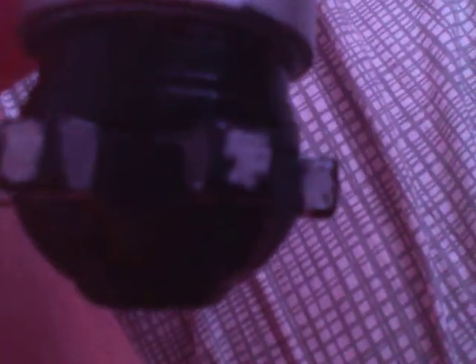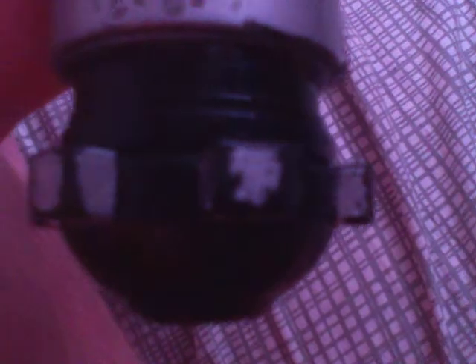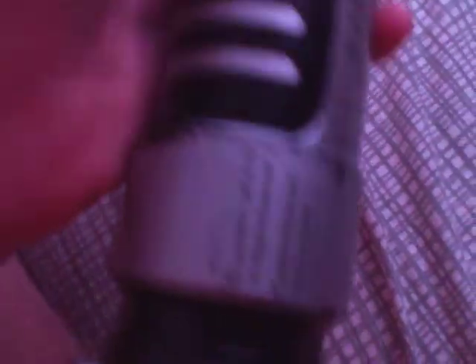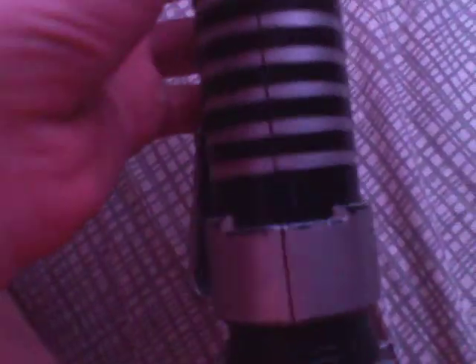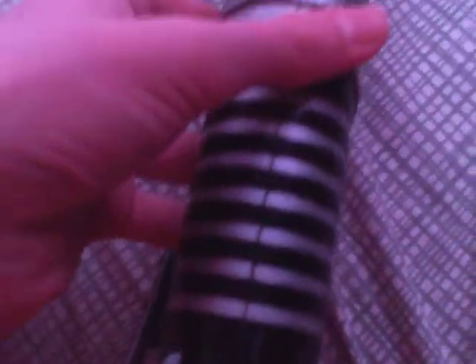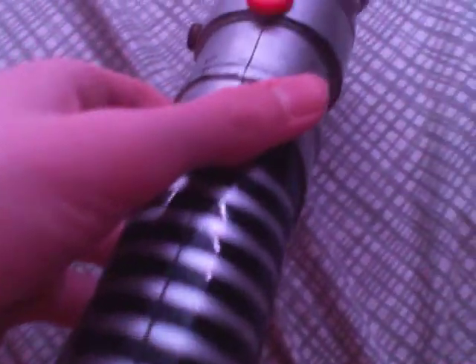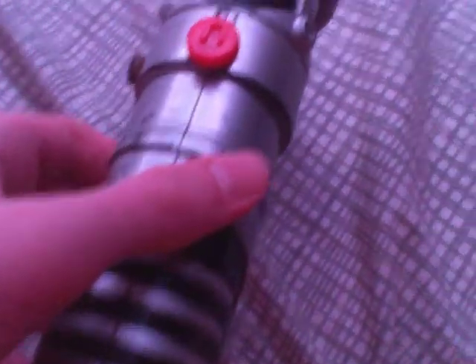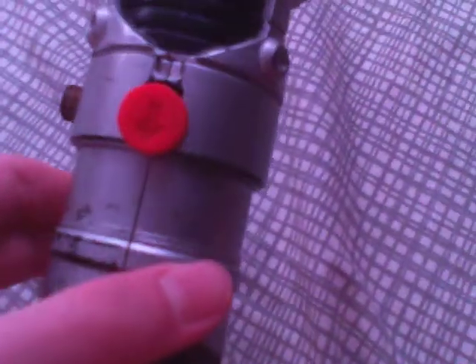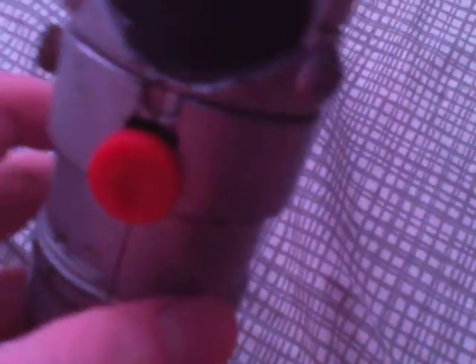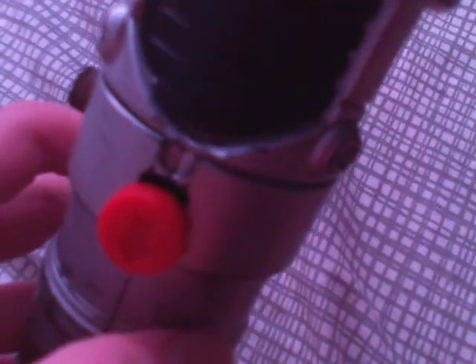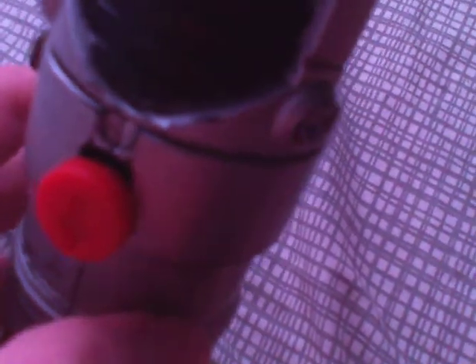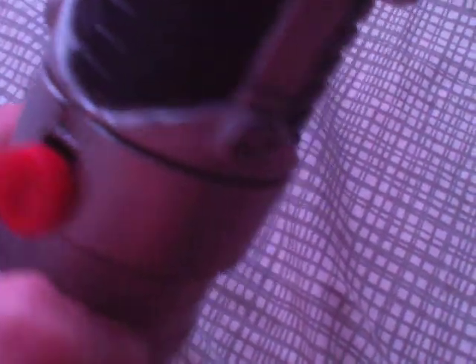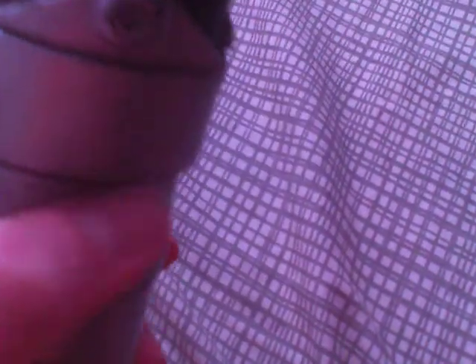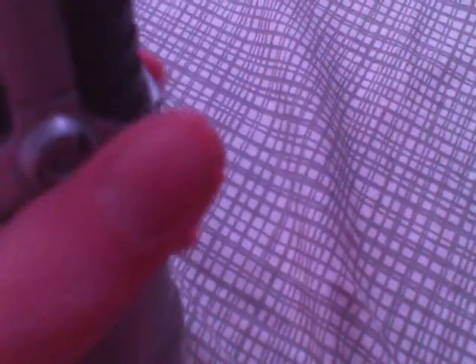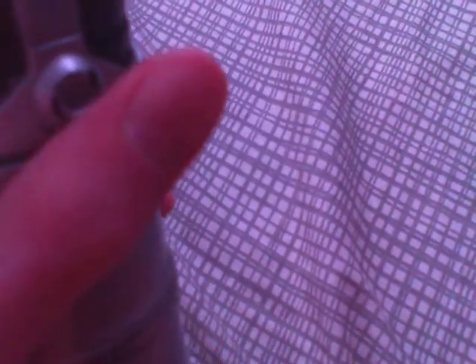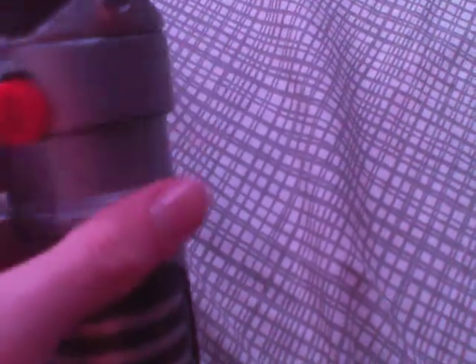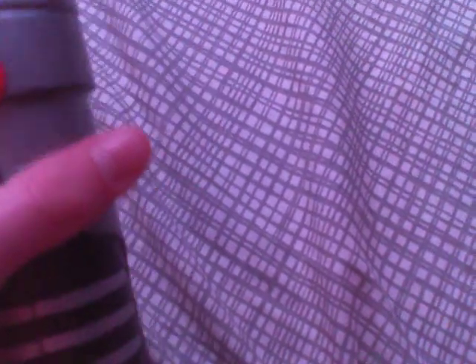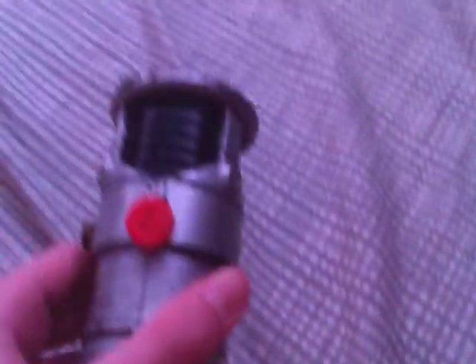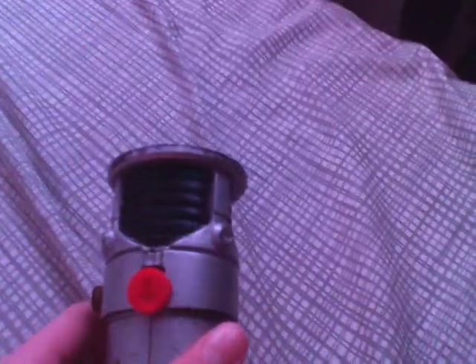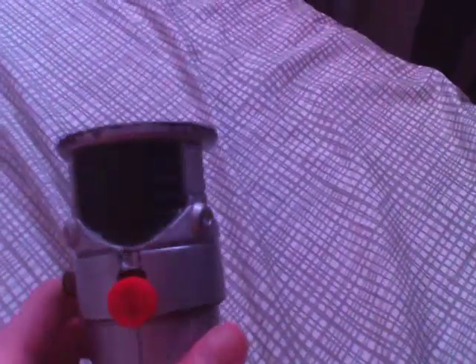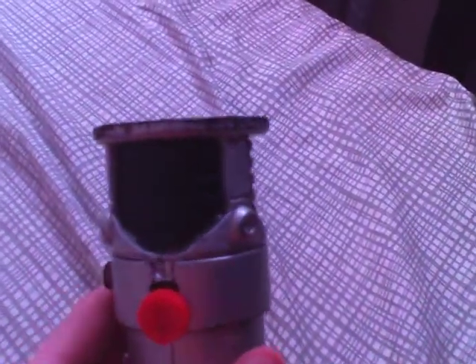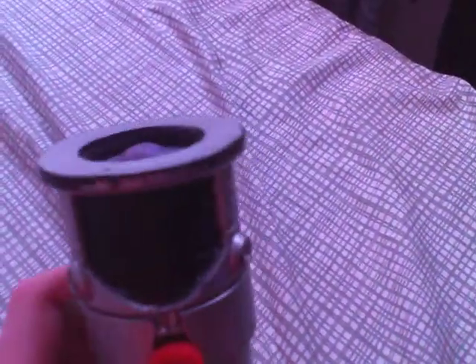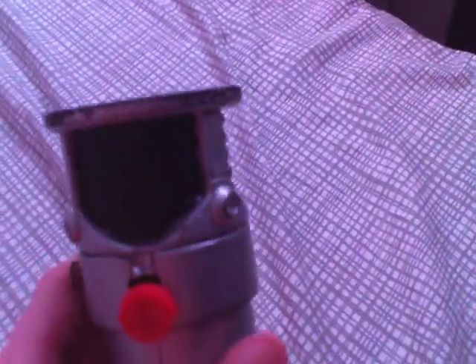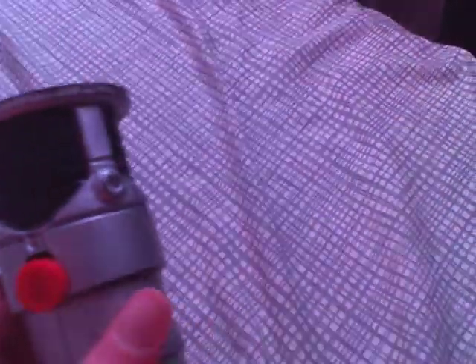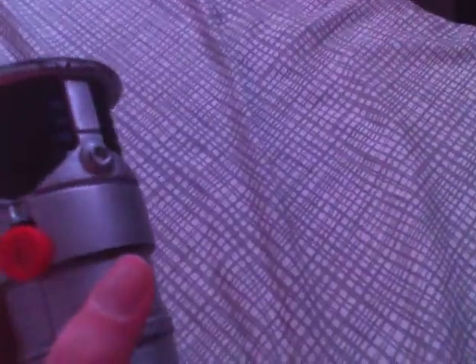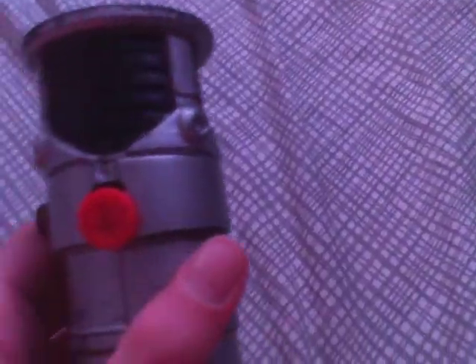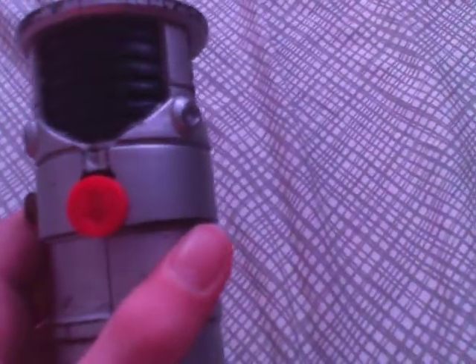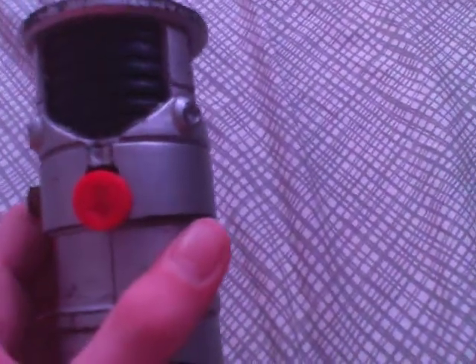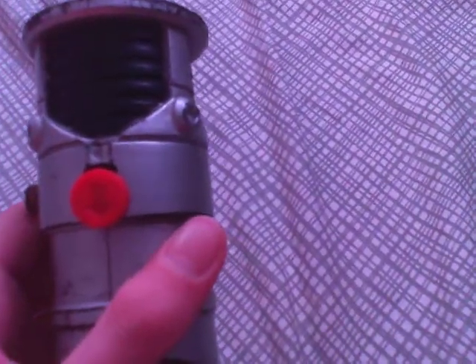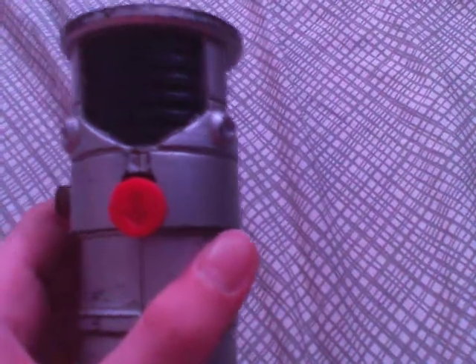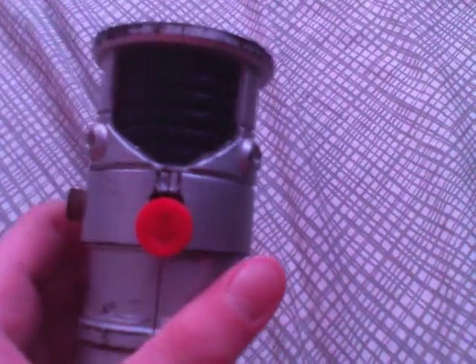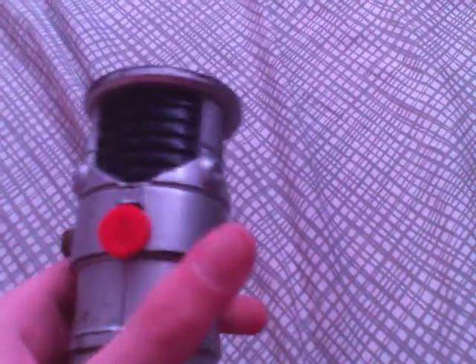I have lots of other lightsabers, but they're also in bad shape too. I don't even want to bother filming them, because this is bad enough — and those are even worse, because they're the electronic ones and they don't even work anymore.